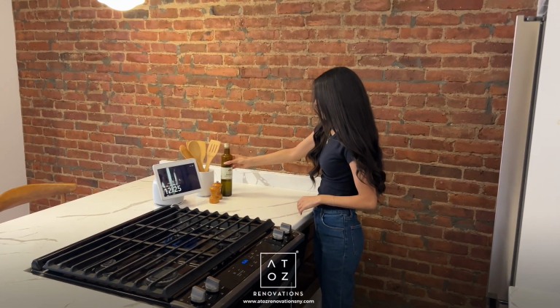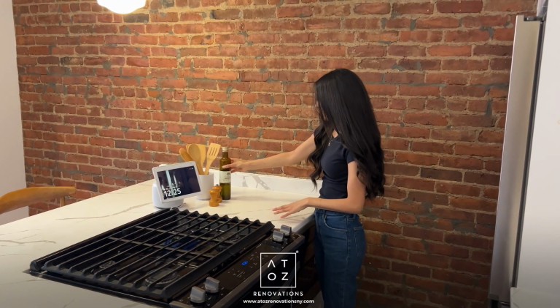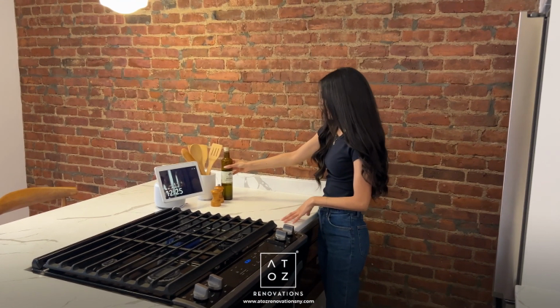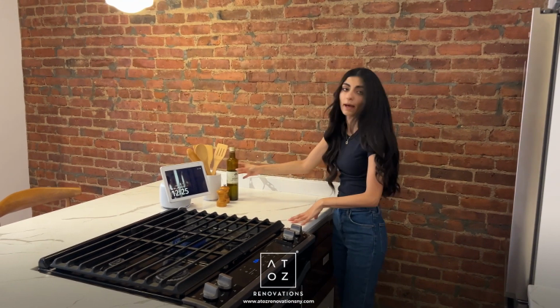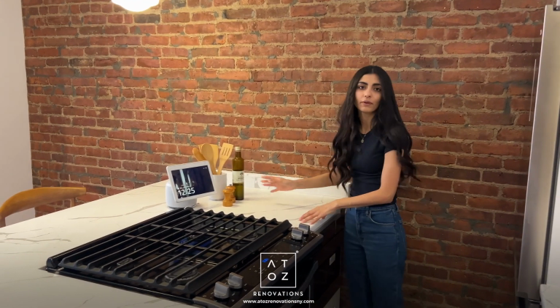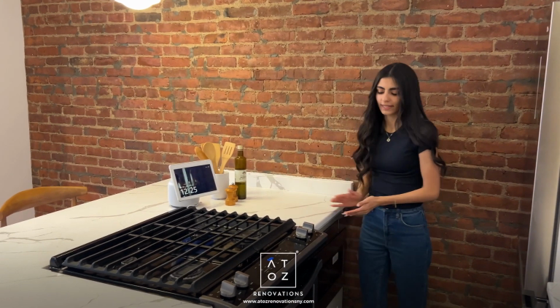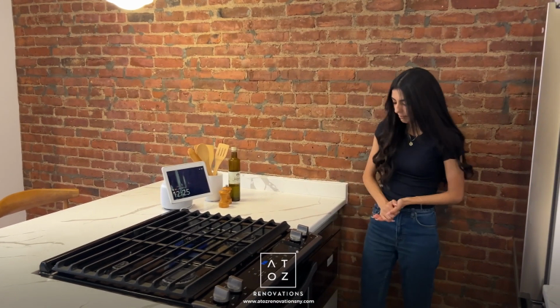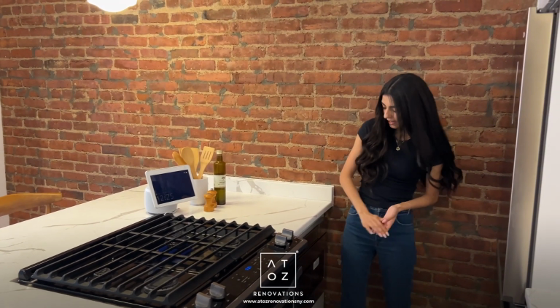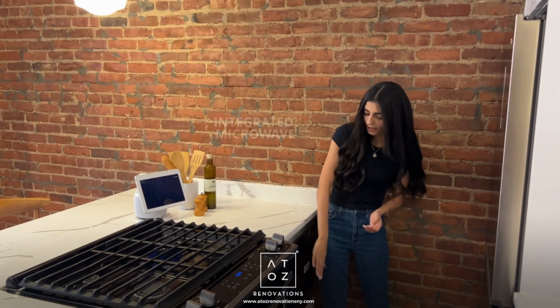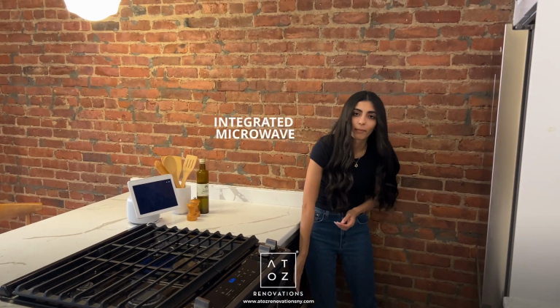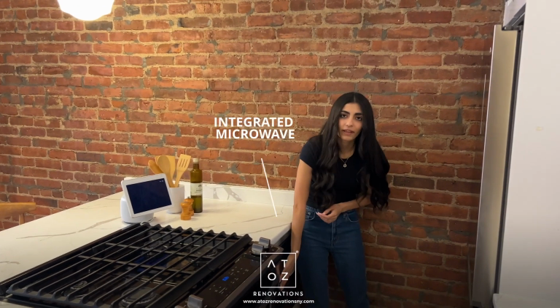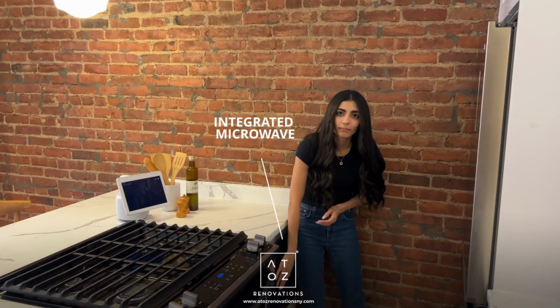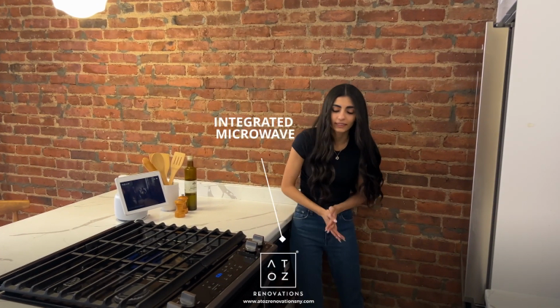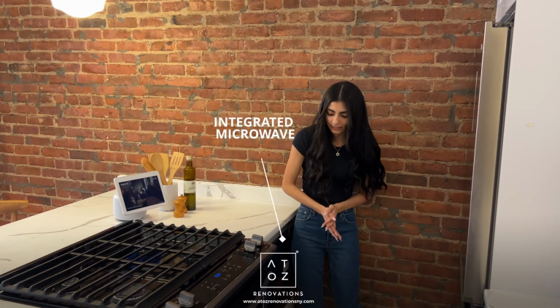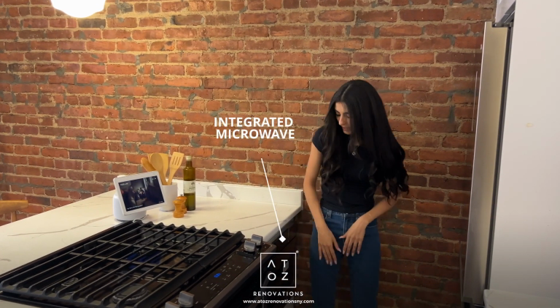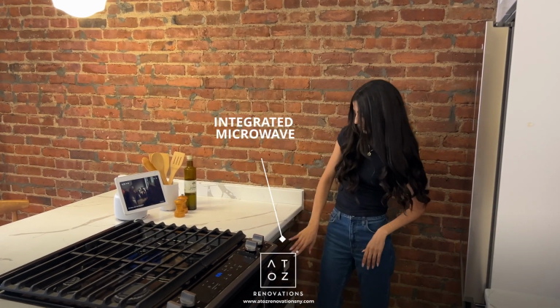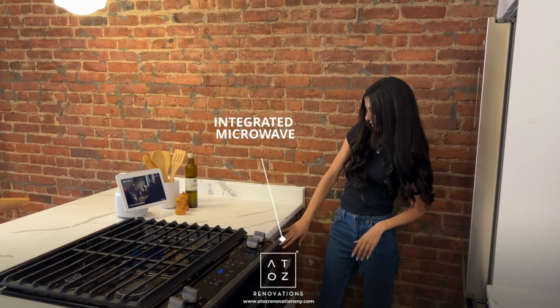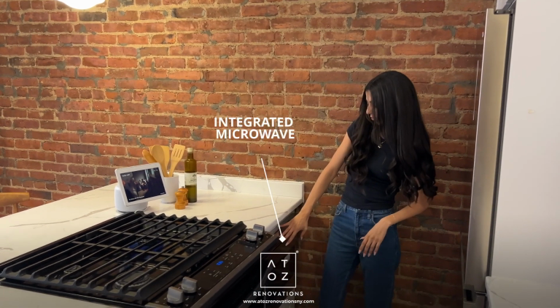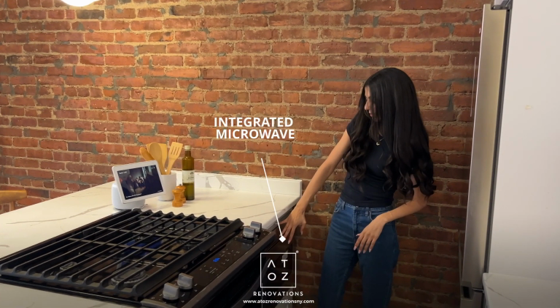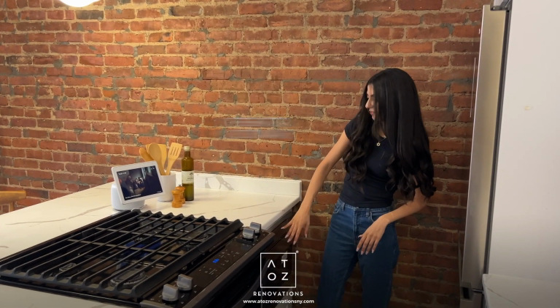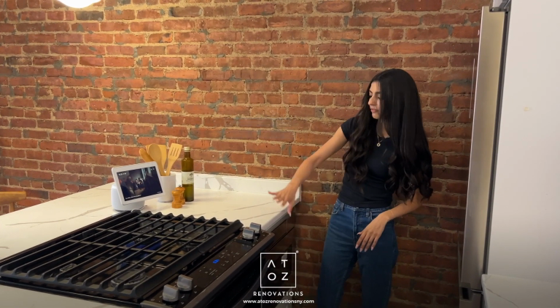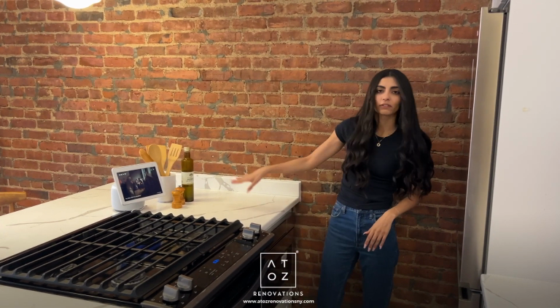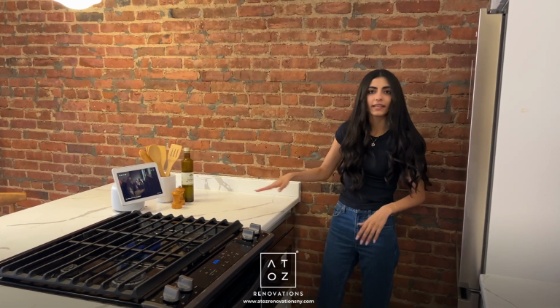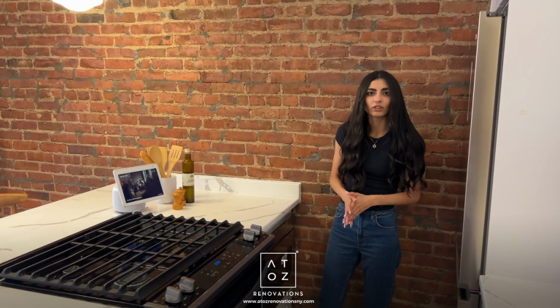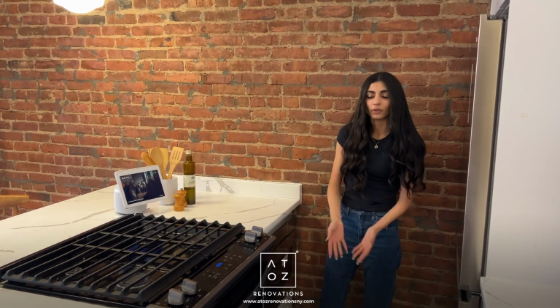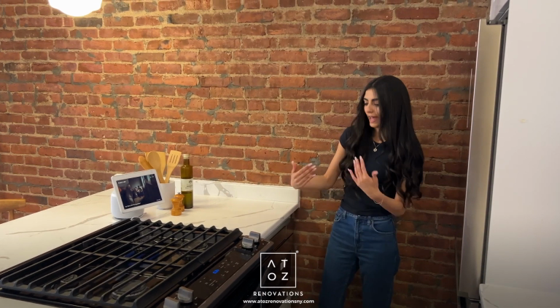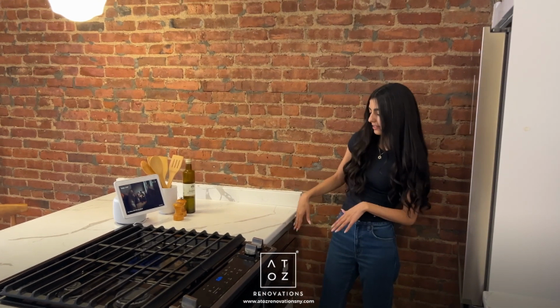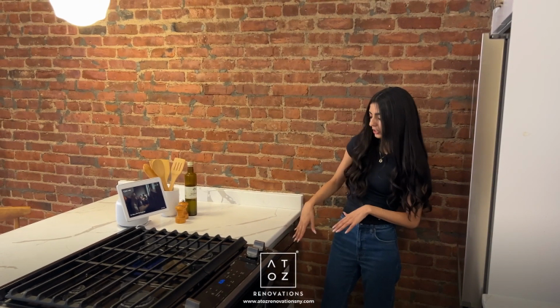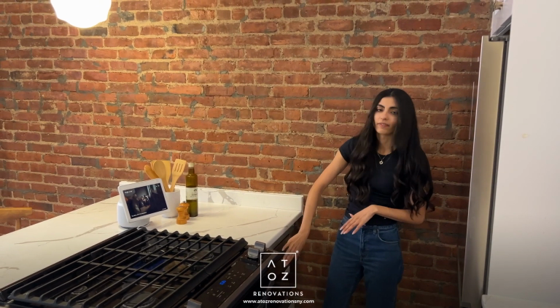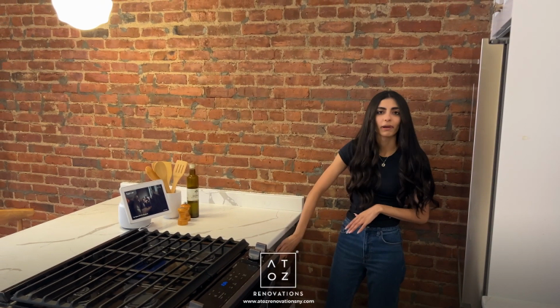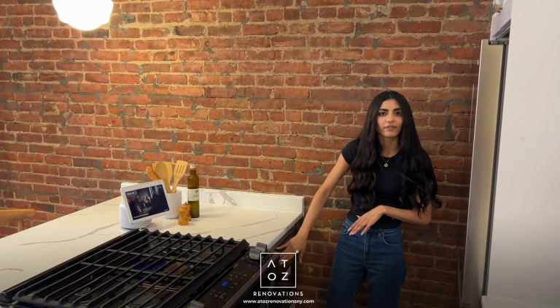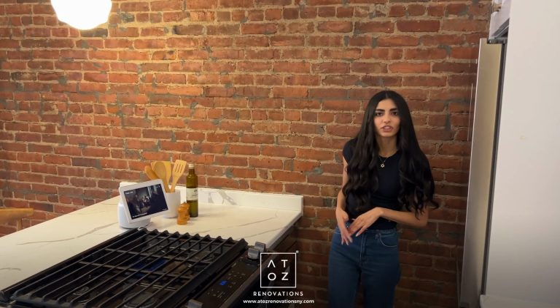As for the base cabinet, we went ahead and built a microwave into it, so it not only serves as counter space but also added the function of having a microwave in the kitchen.